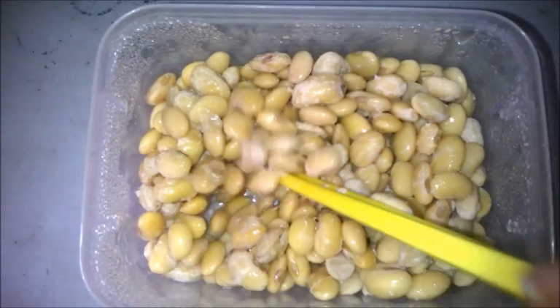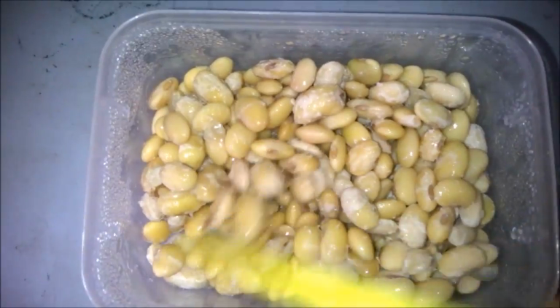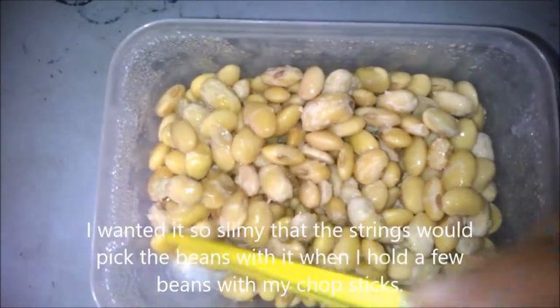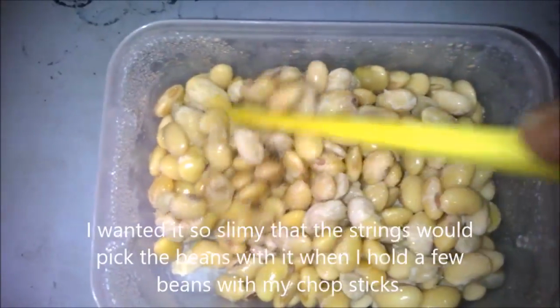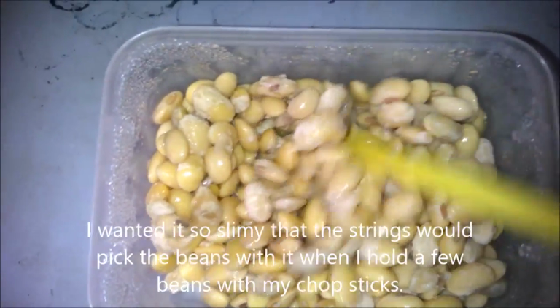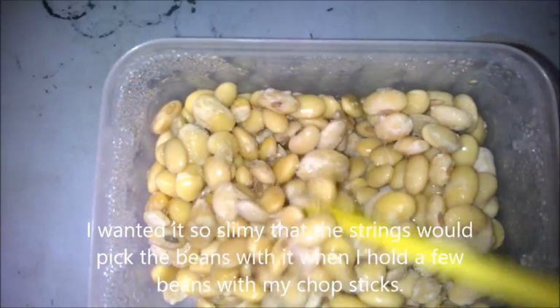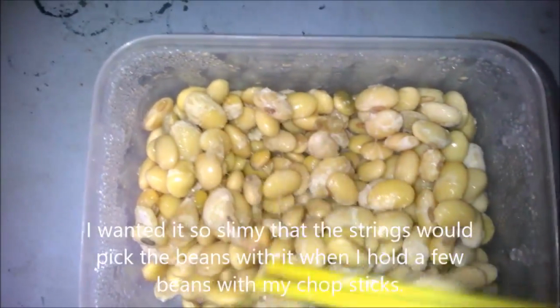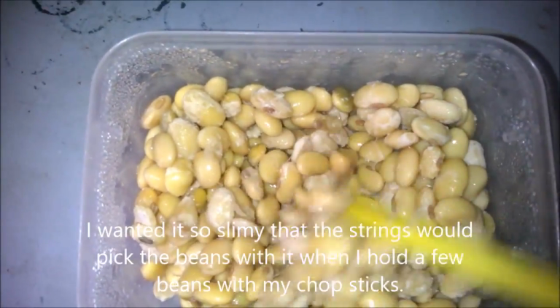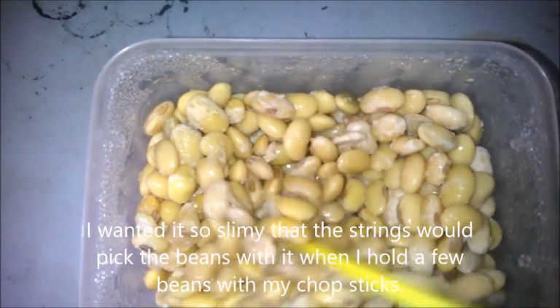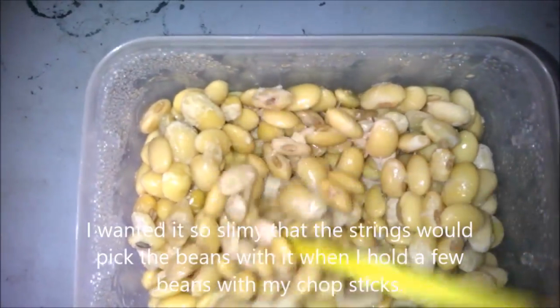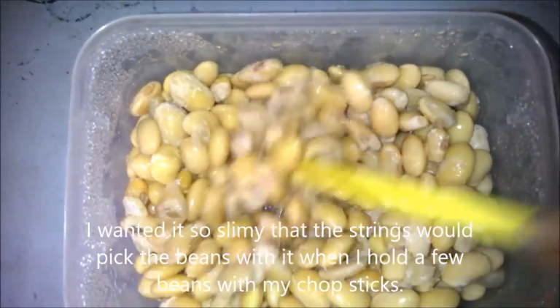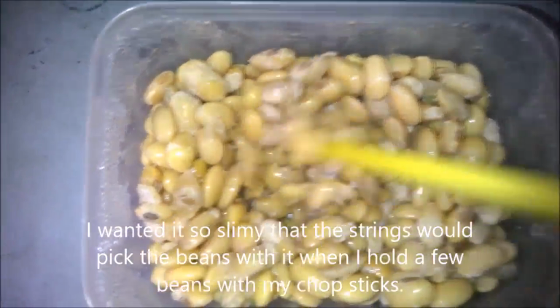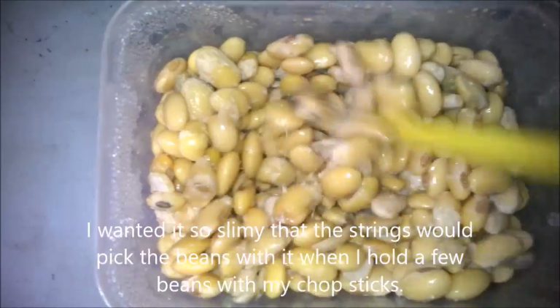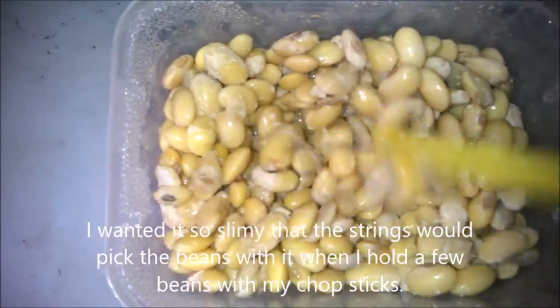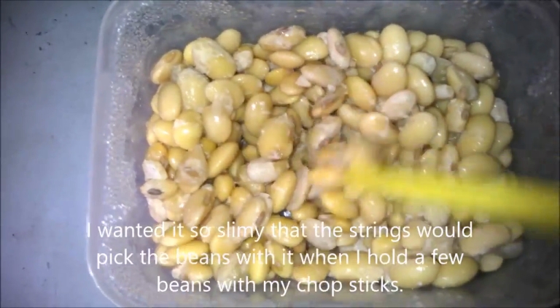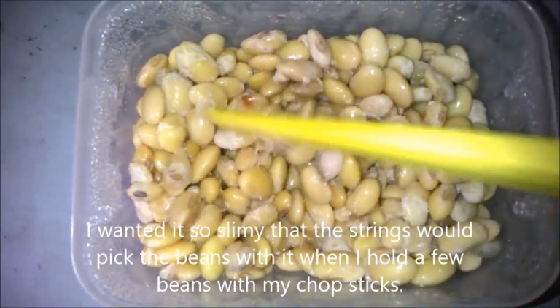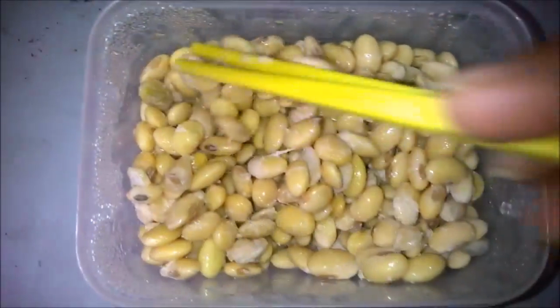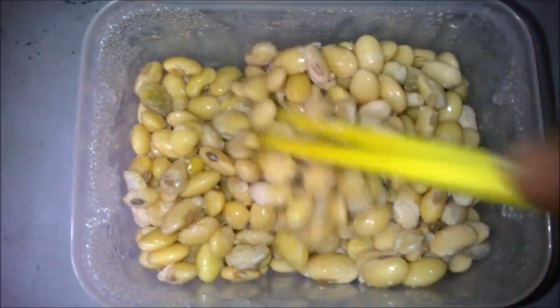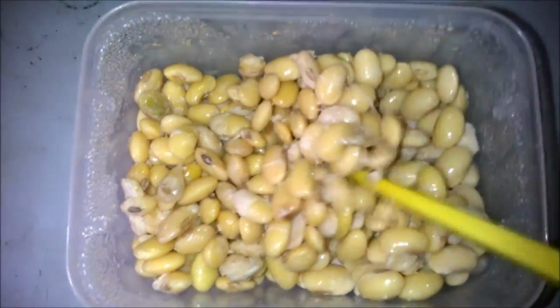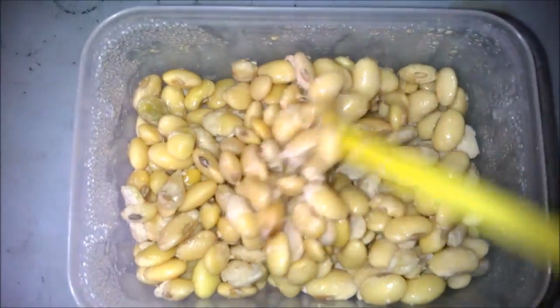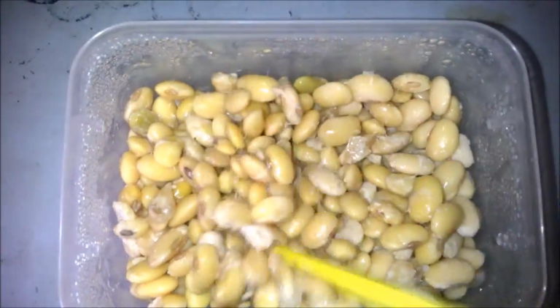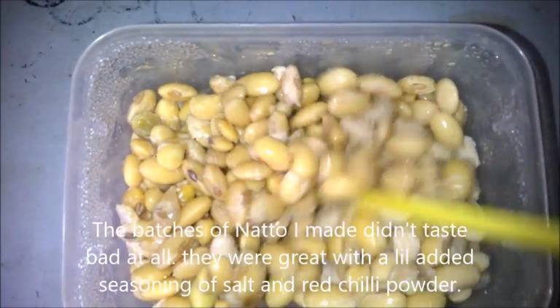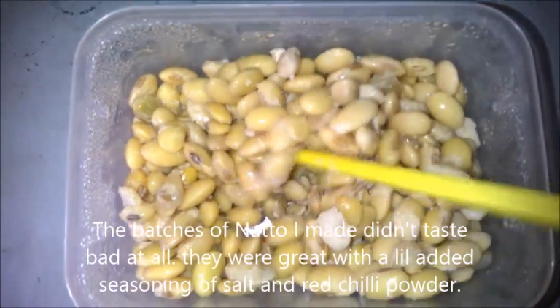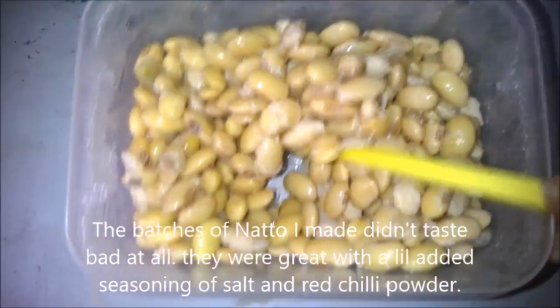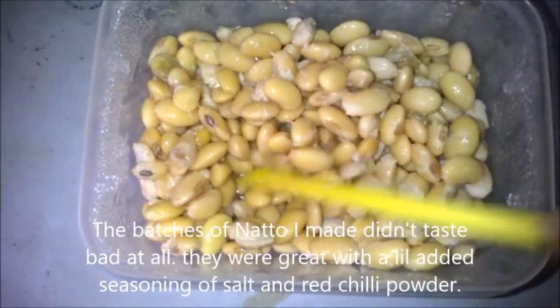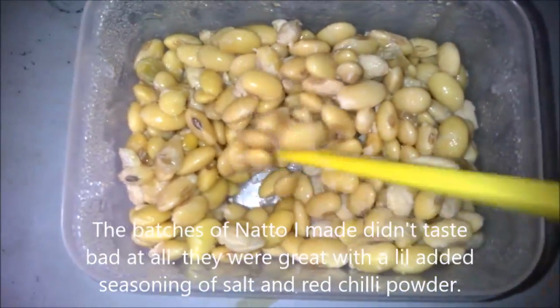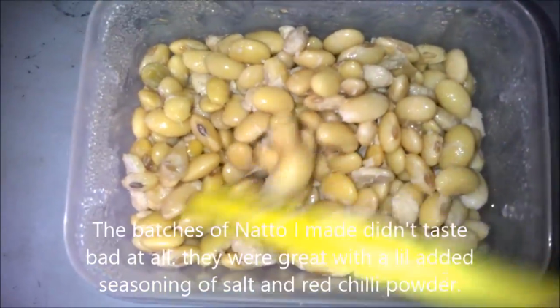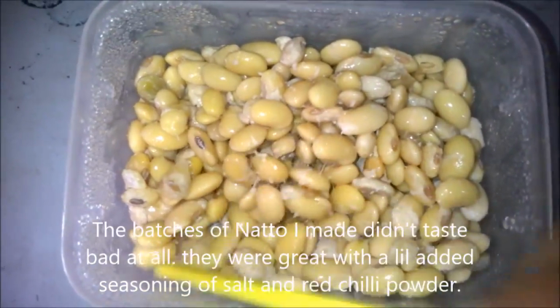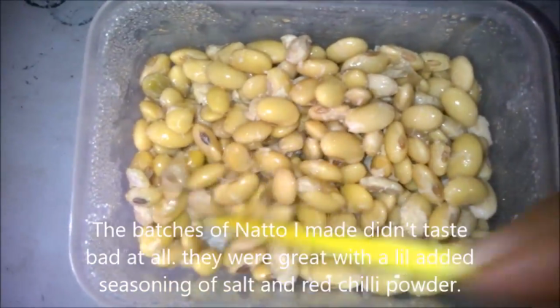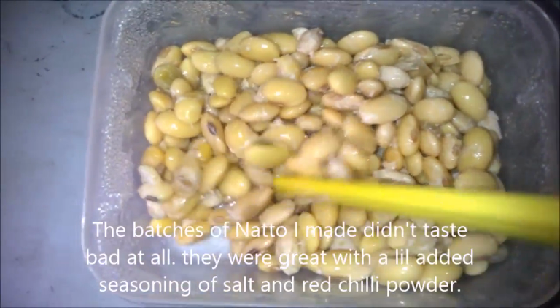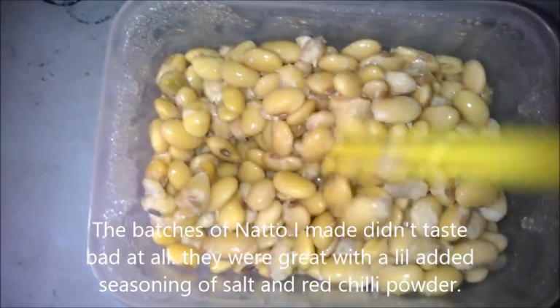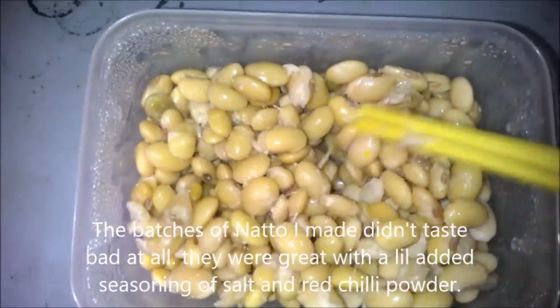I want it that slimy so that I know it's completely fermented. About the smell — there is no smell. It doesn't taste bad either. I haven't tasted it yet, like I did with the kidney beans.